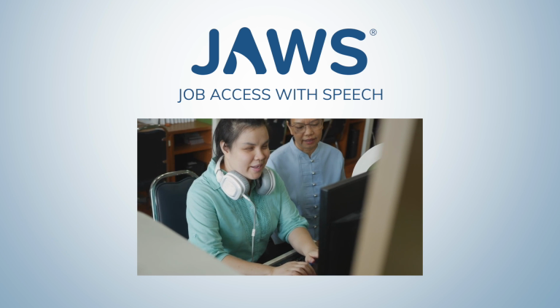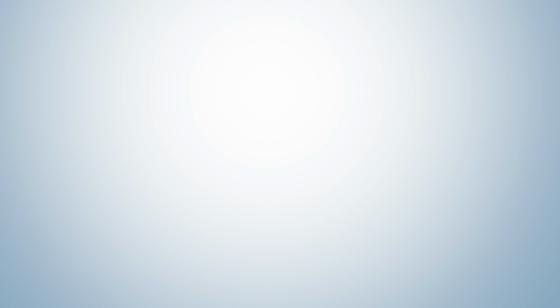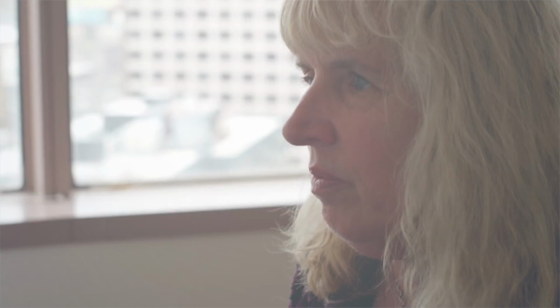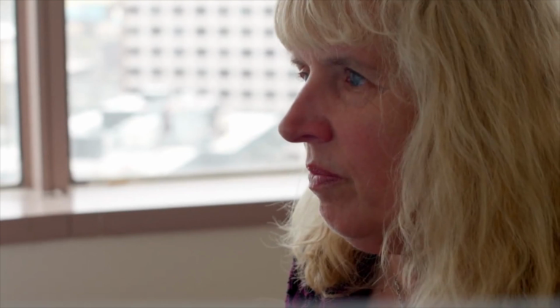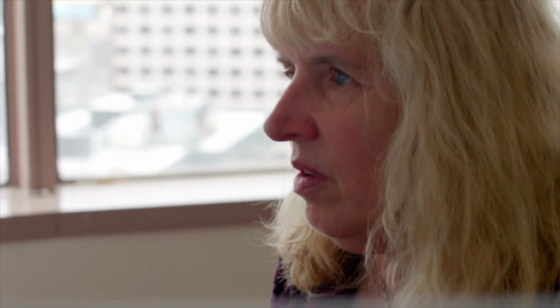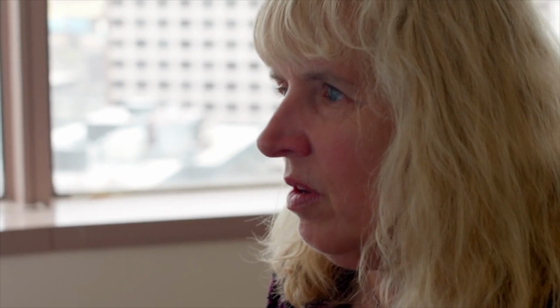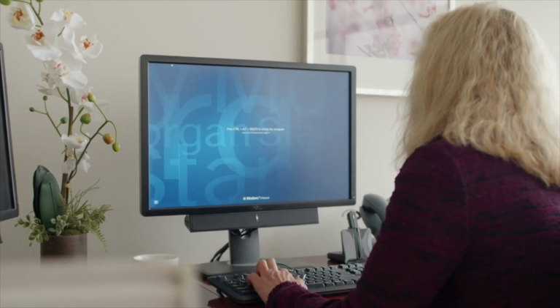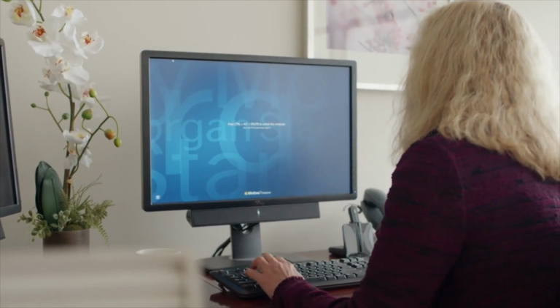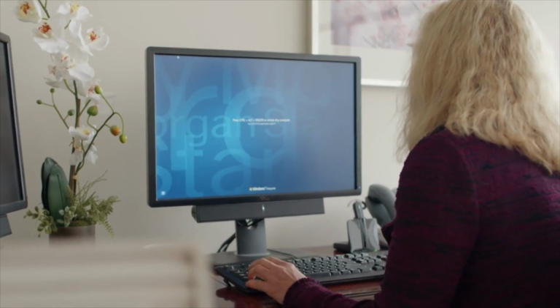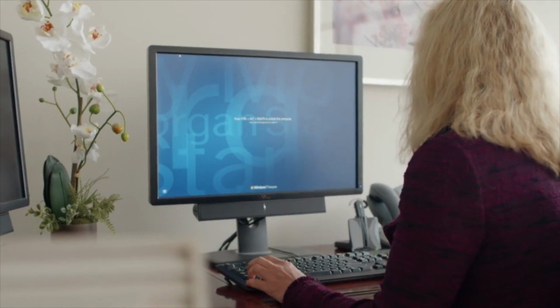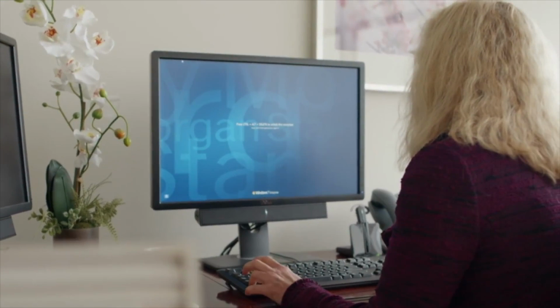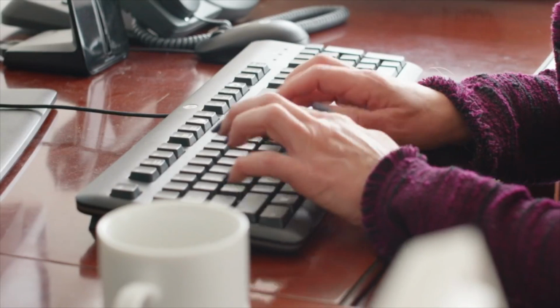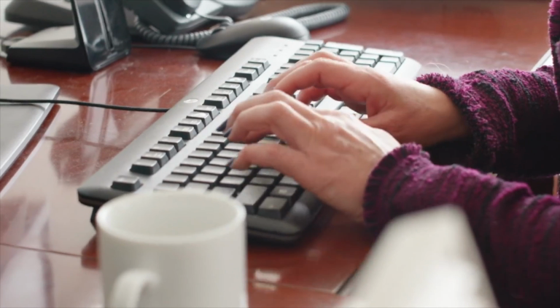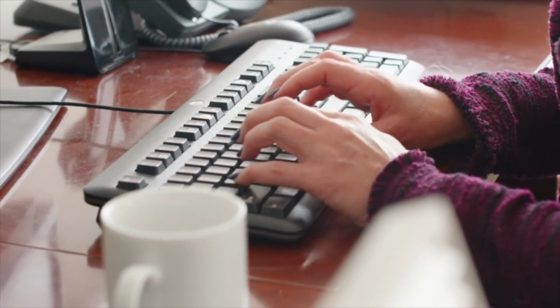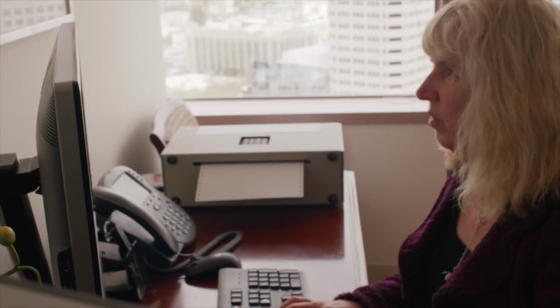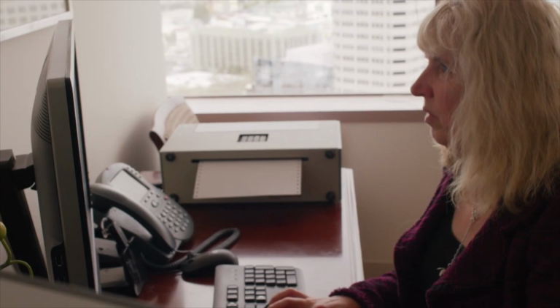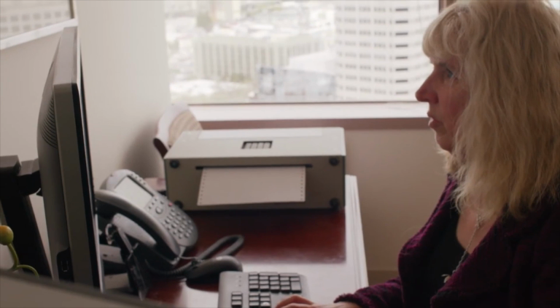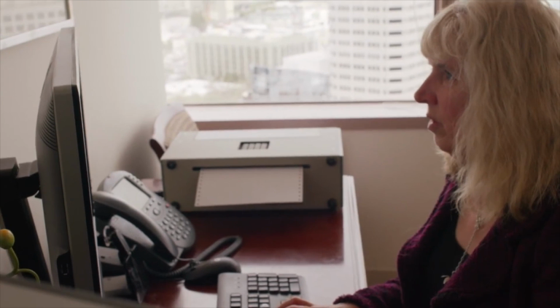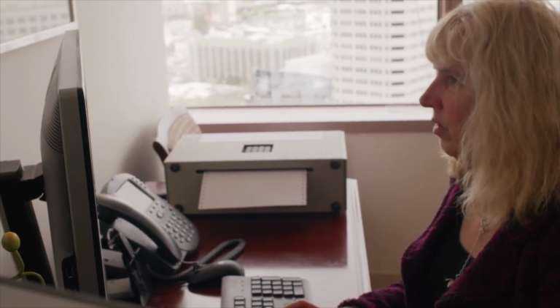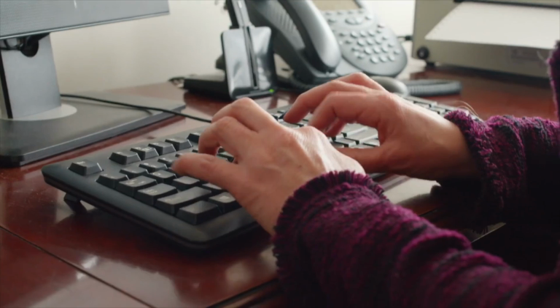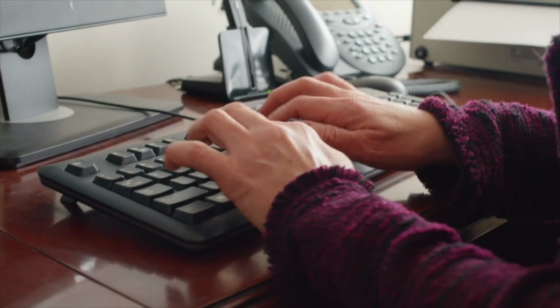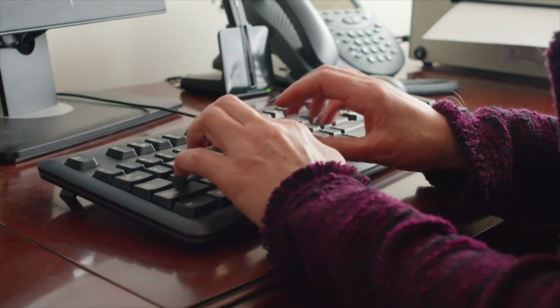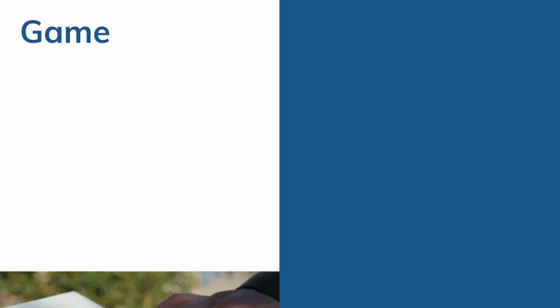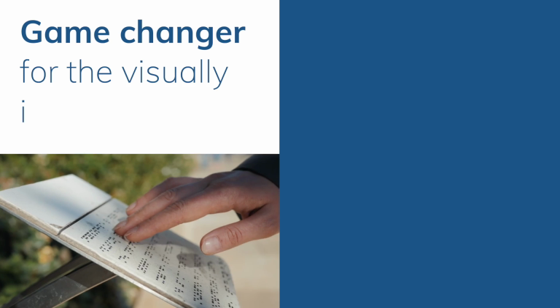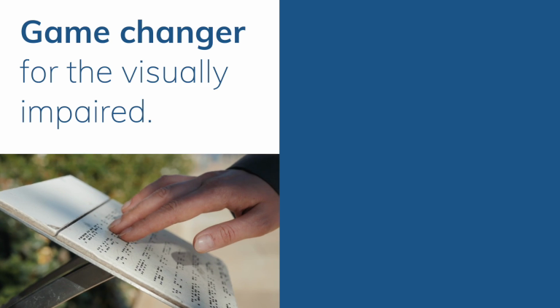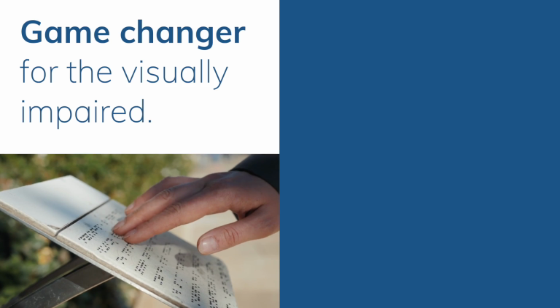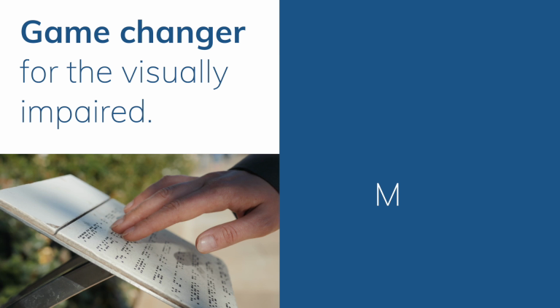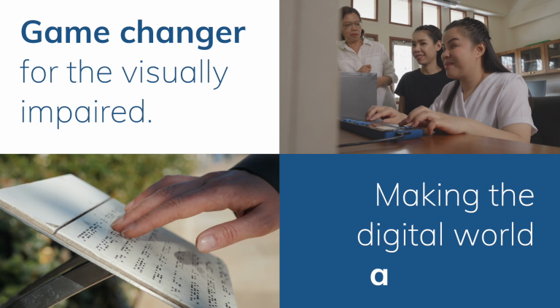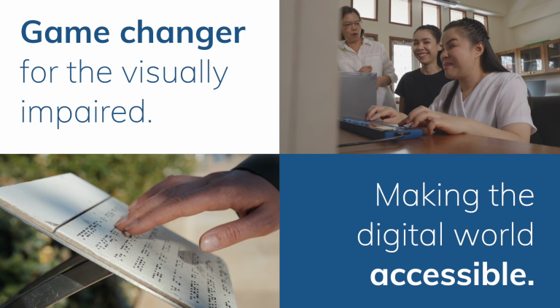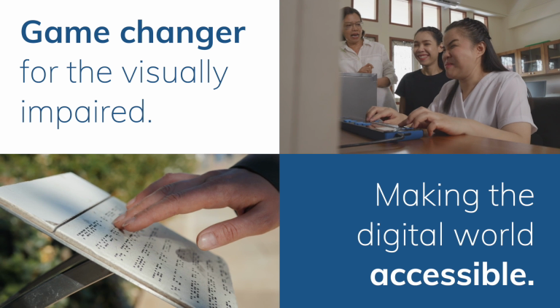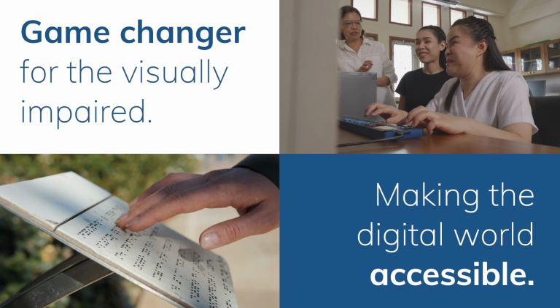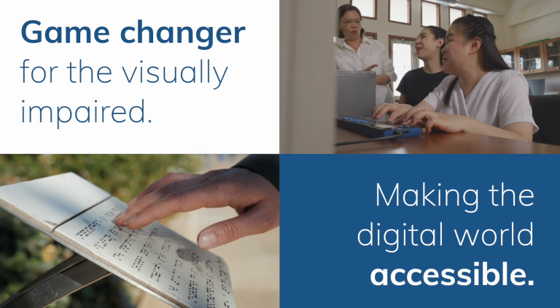Think of it as a set of eyes for your computer. JAWS reads aloud what's on the screen, allowing users to navigate websites, documents, and applications efficiently. Essentially, it's a game changer for the visually impaired, making the digital world accessible.